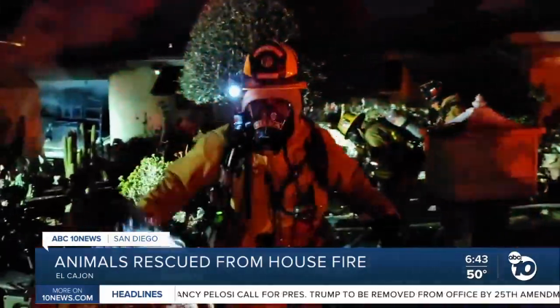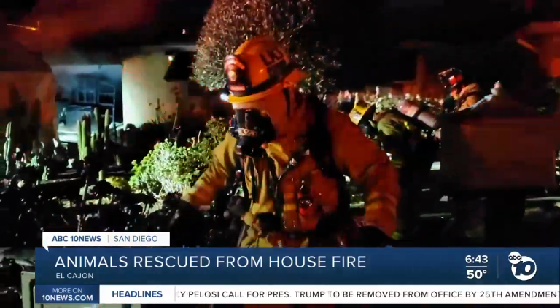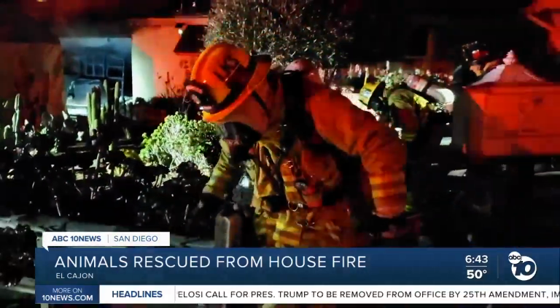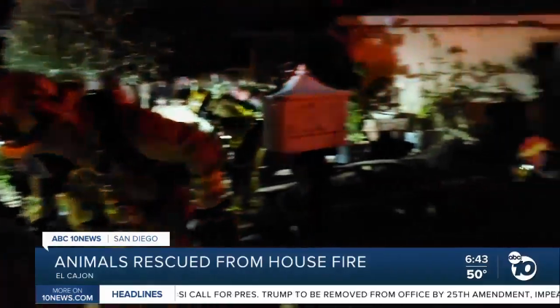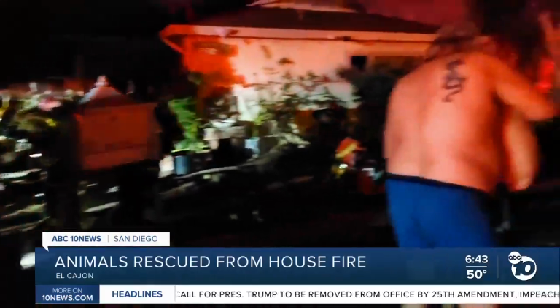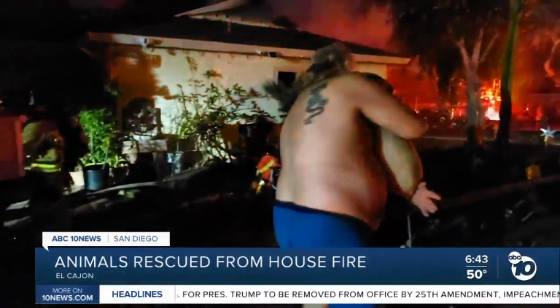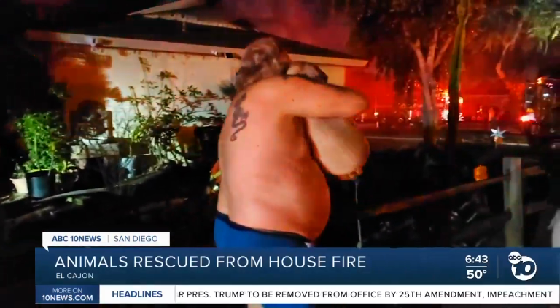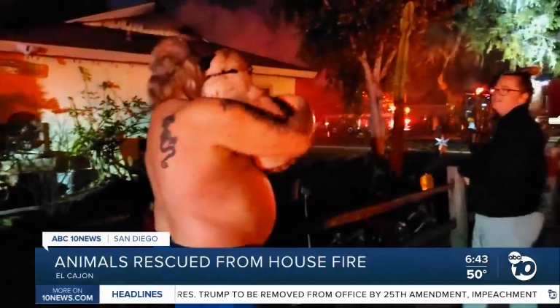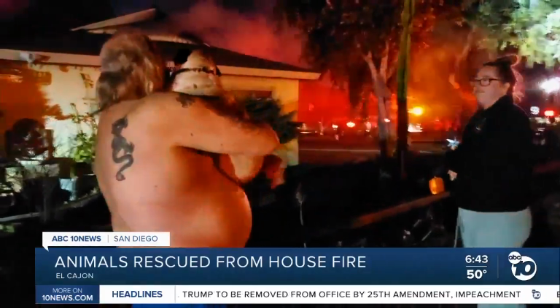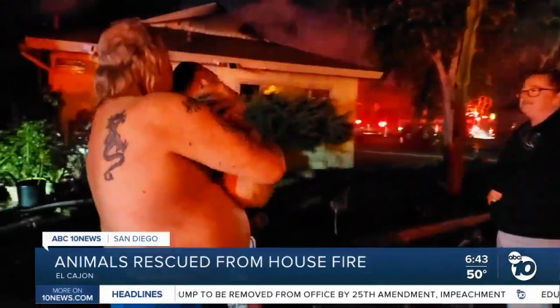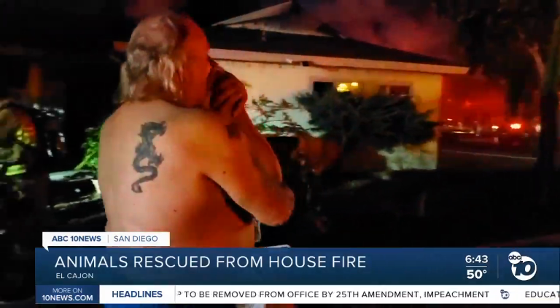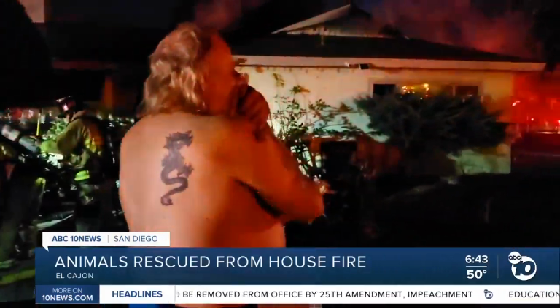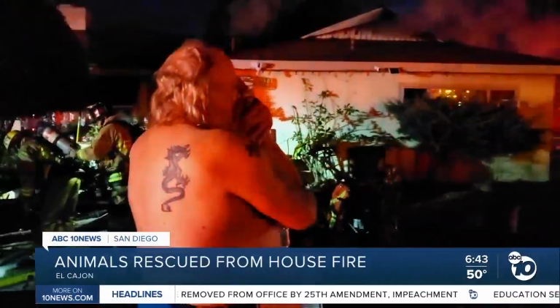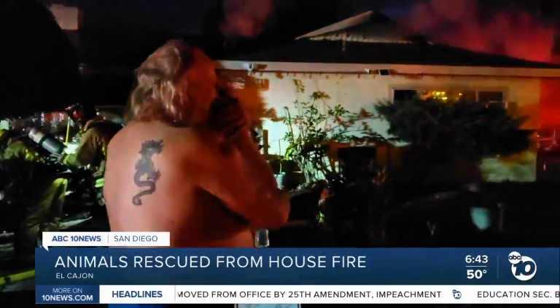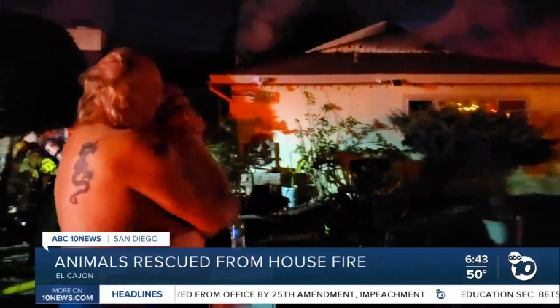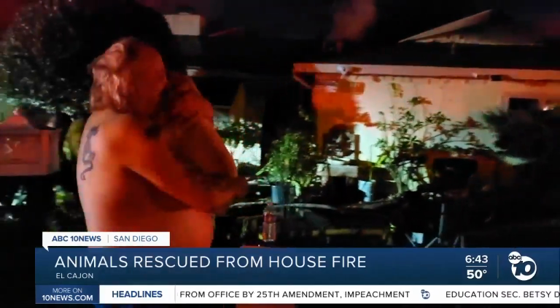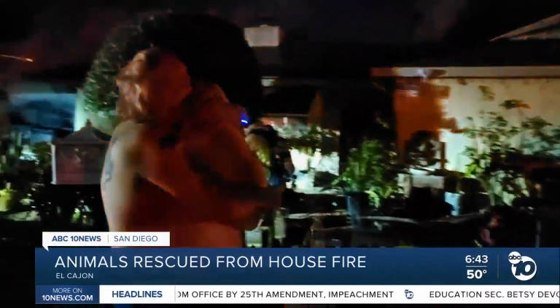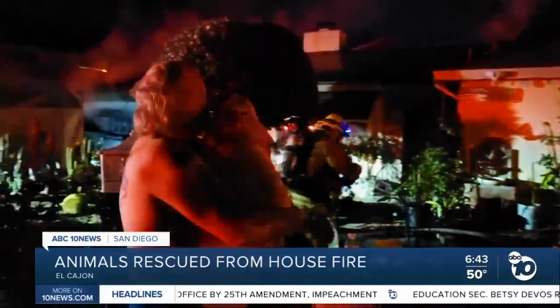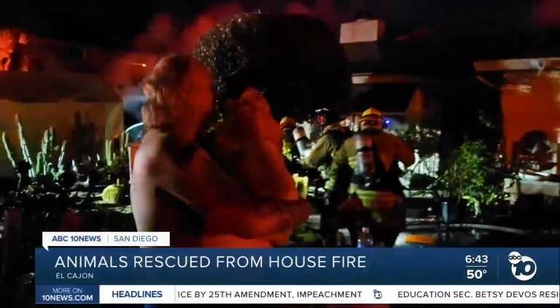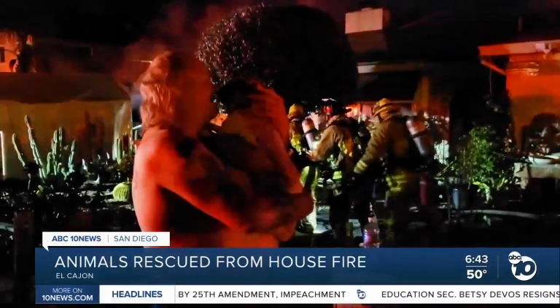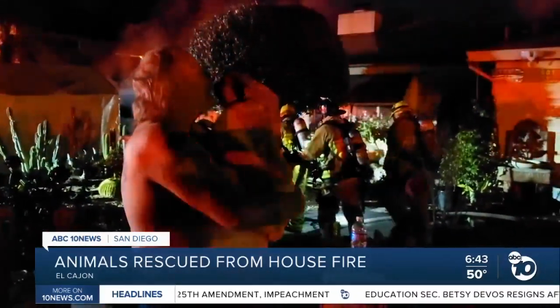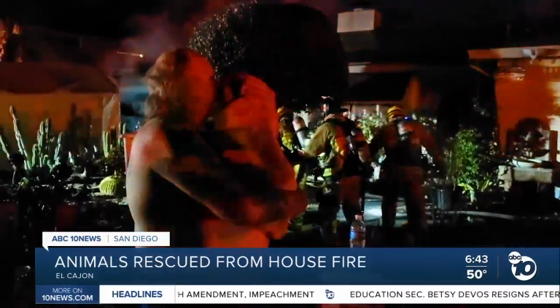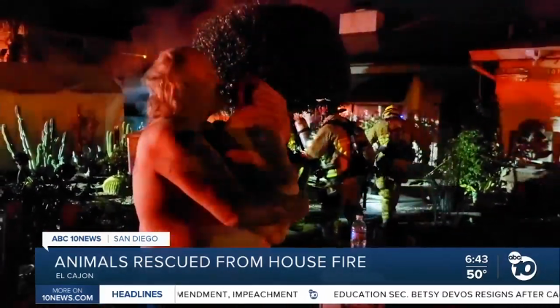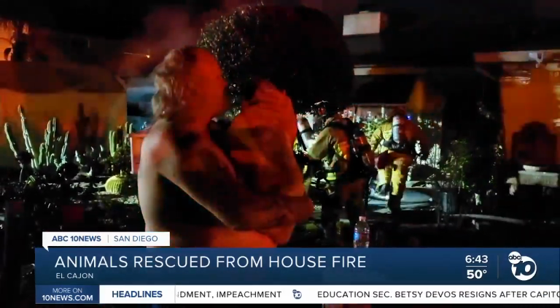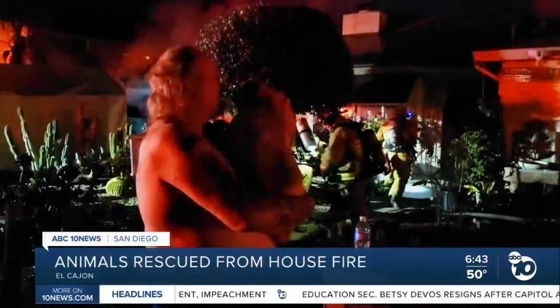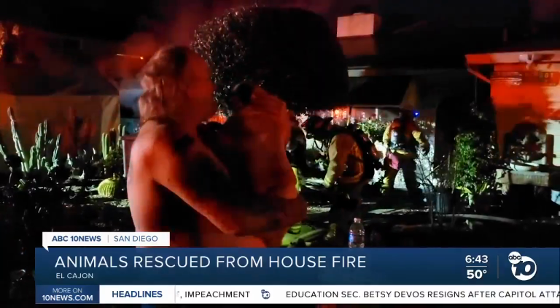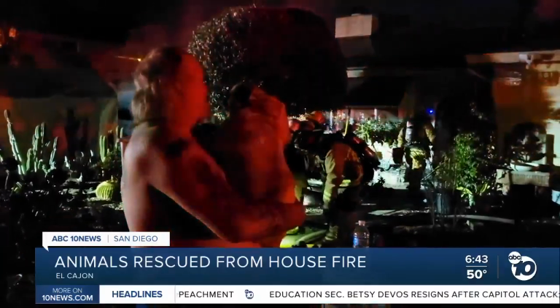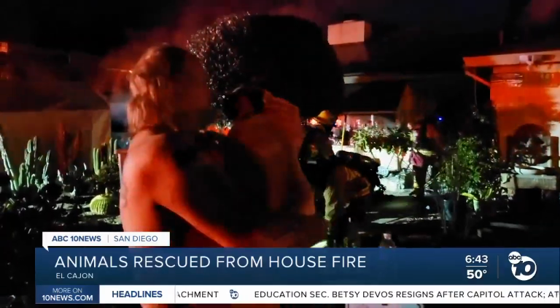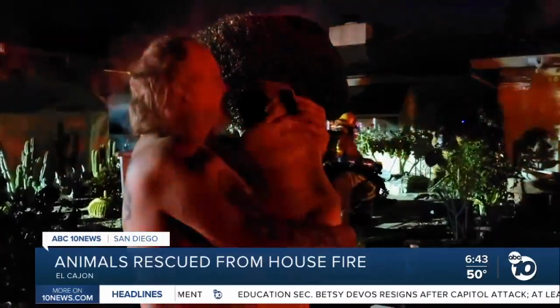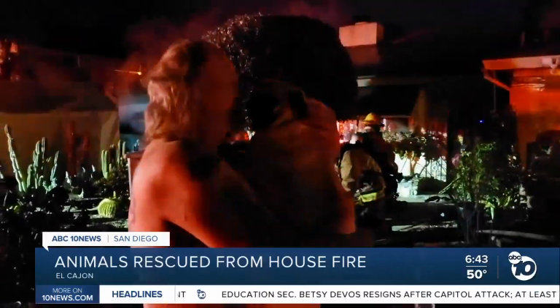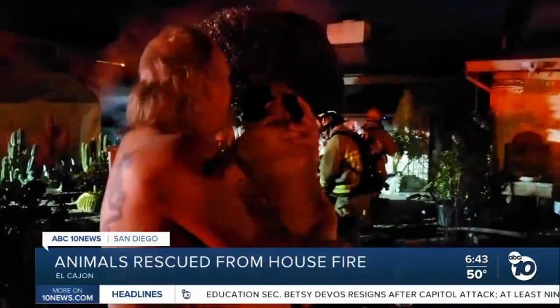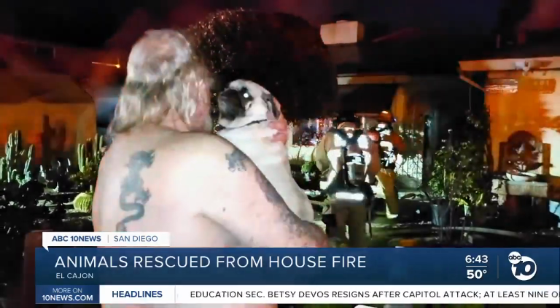We've learned since then that there were several more animals inside that house — not just the two dogs, but also a couple of turtles and a number of snakes. We're being told that the Humane Society is now on their way to help with all of the animals, since the house is uninhabitable.